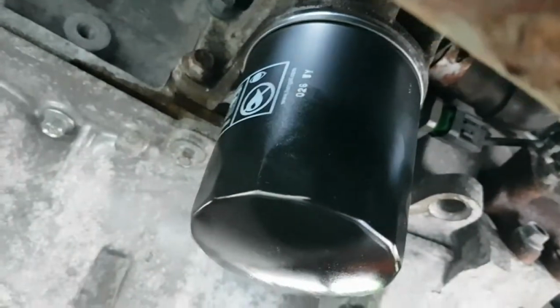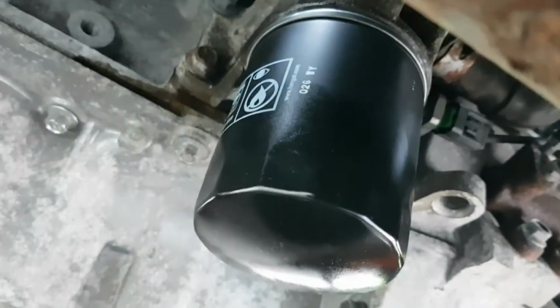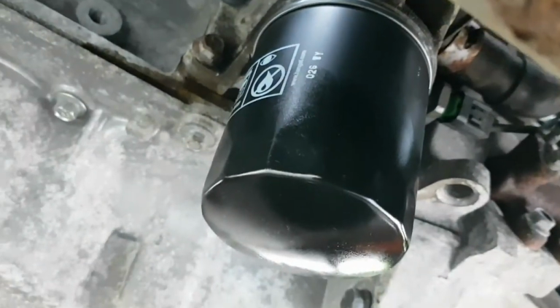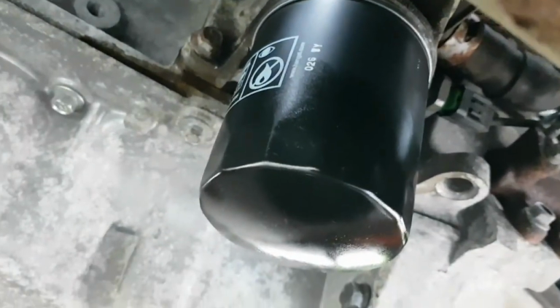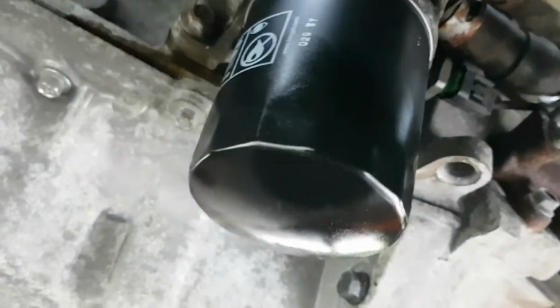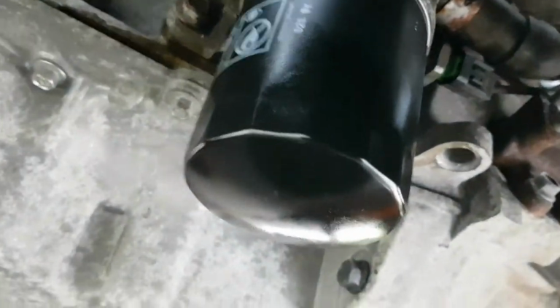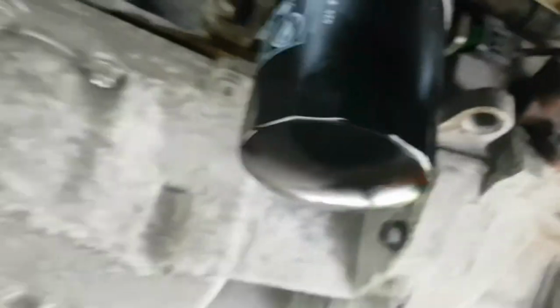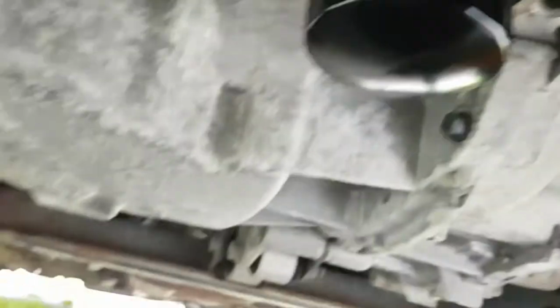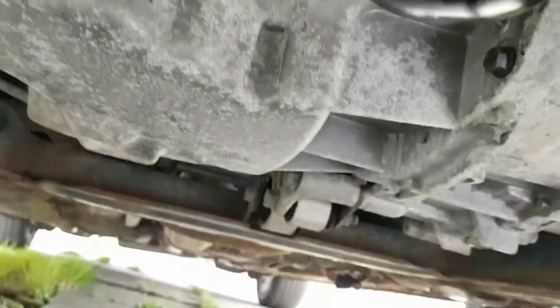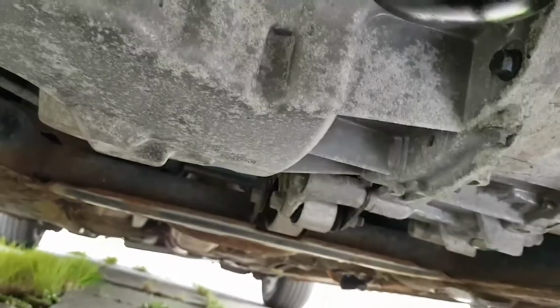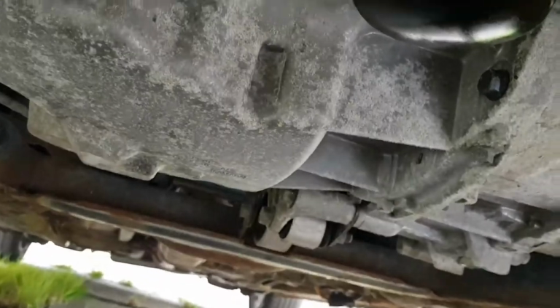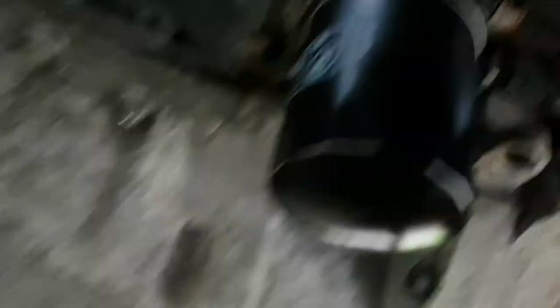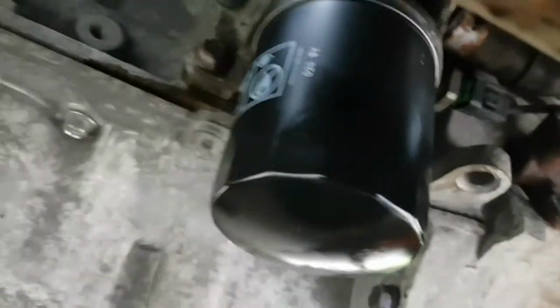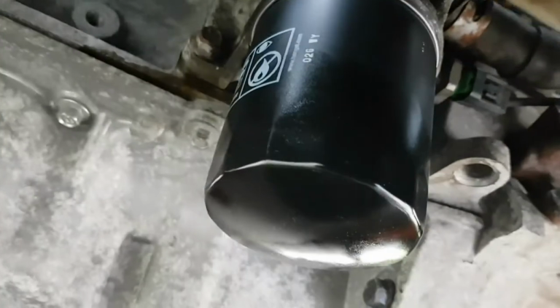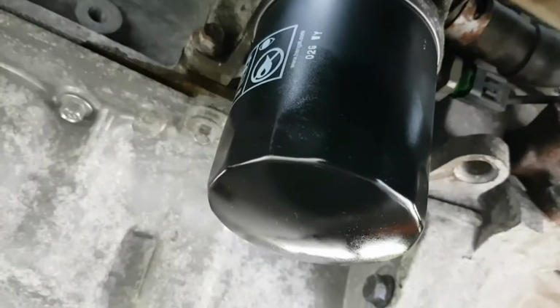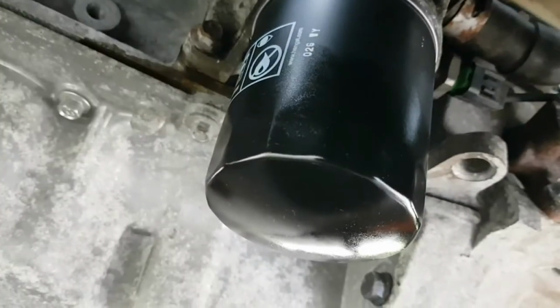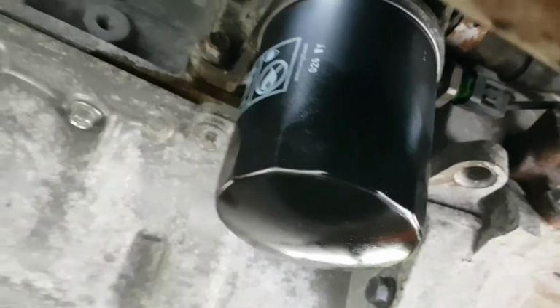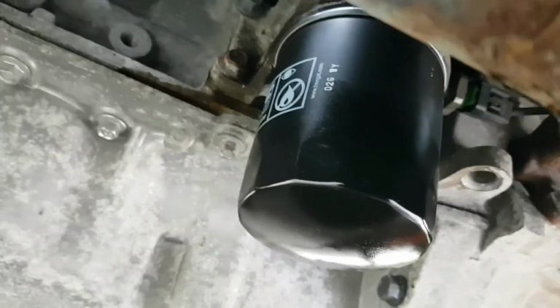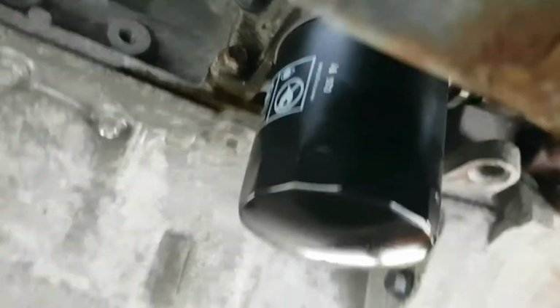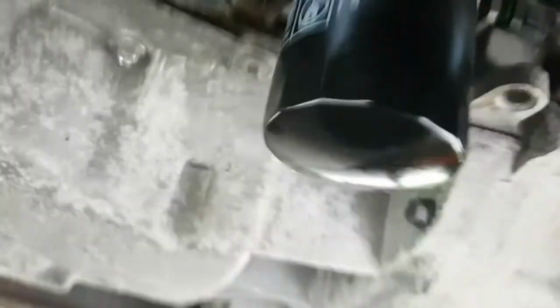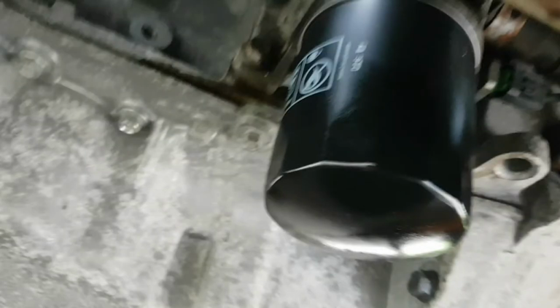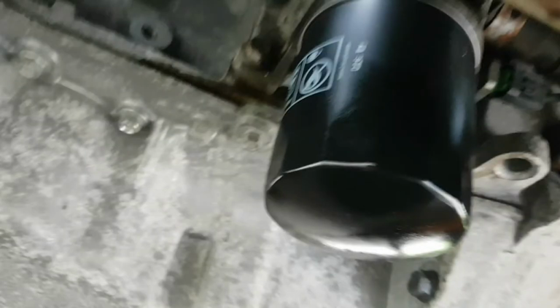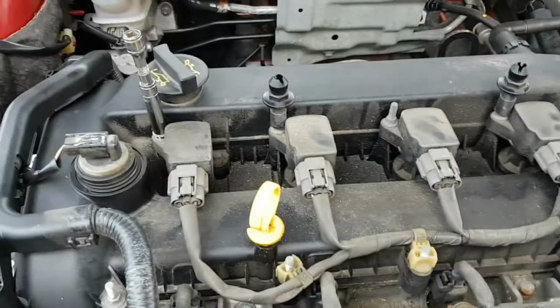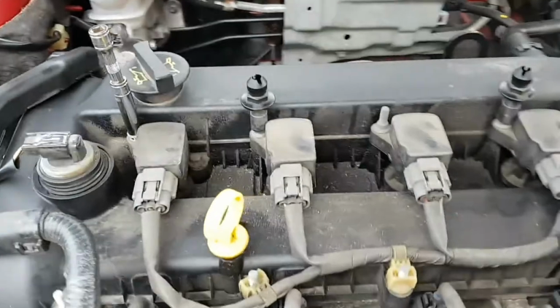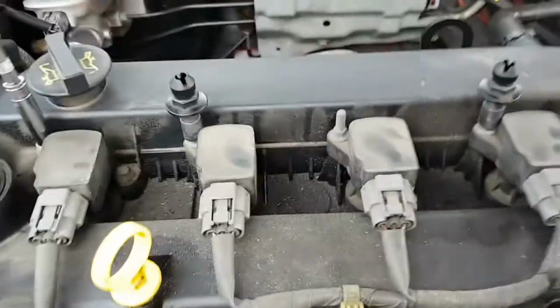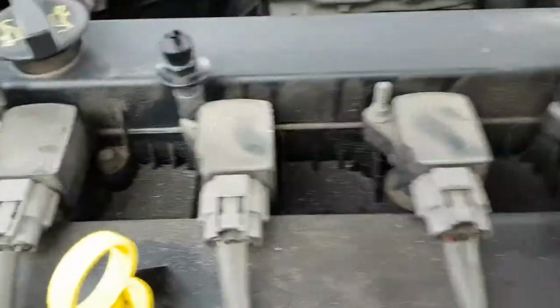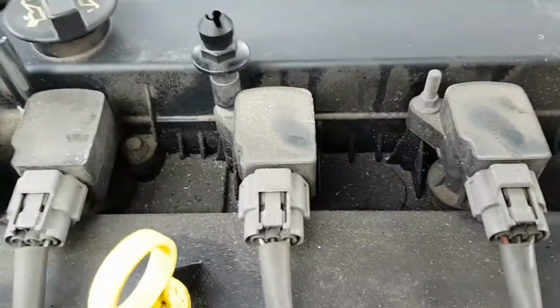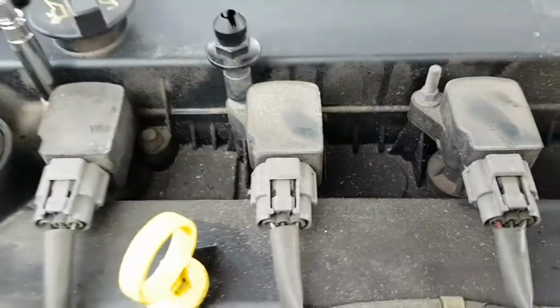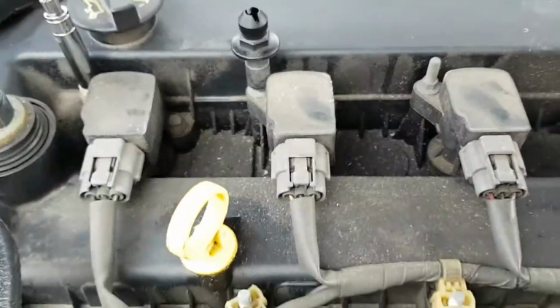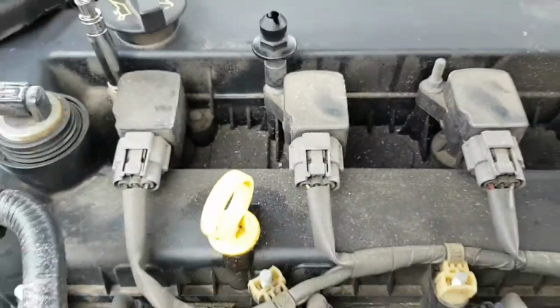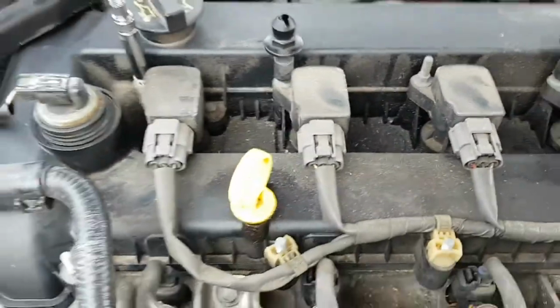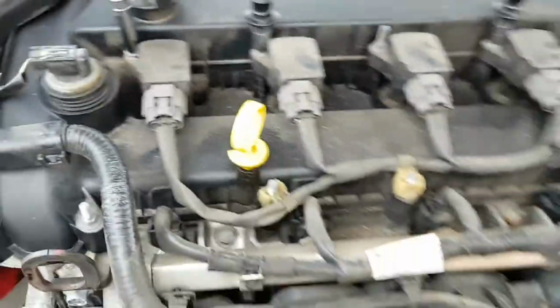So that's the new oil filter on, sump plug back in. Before I drop the oil in, I'm going to do the spark plugs first.